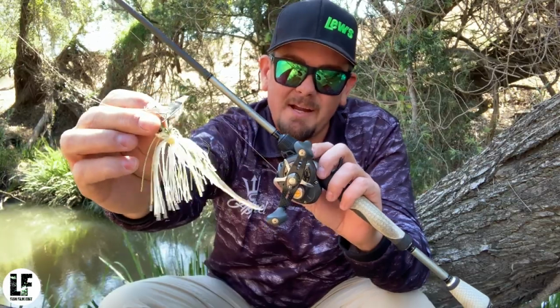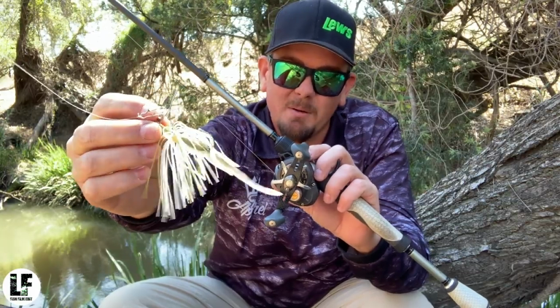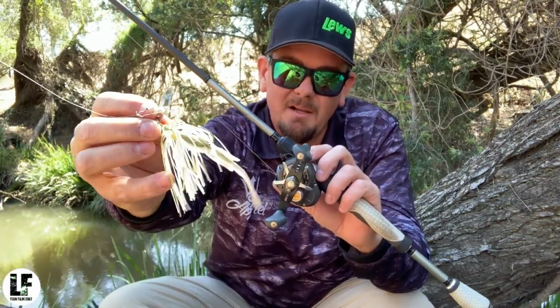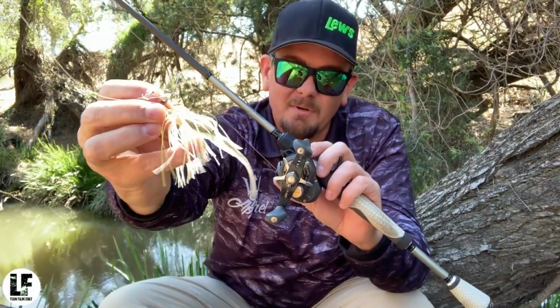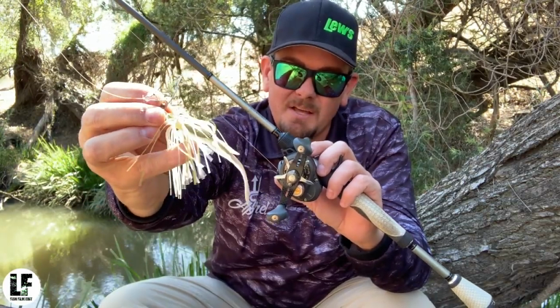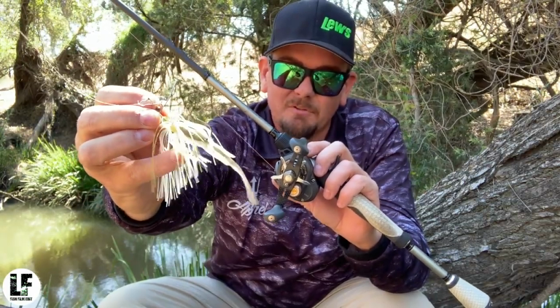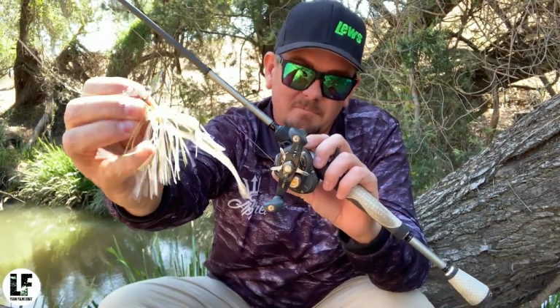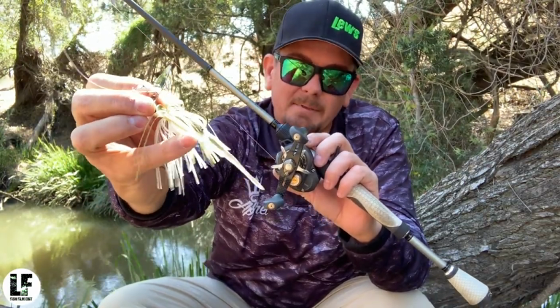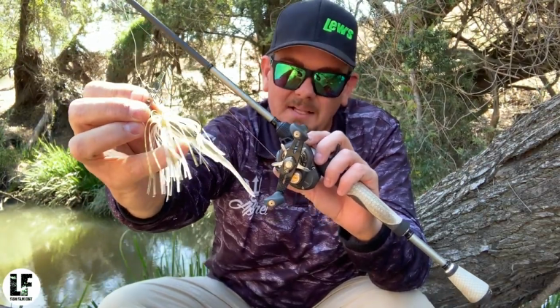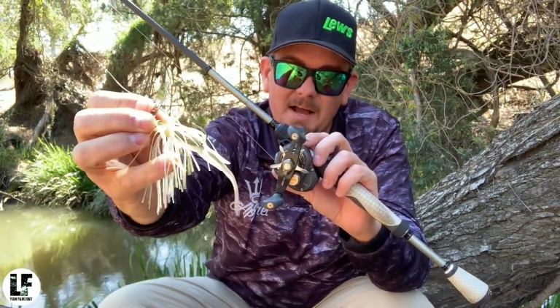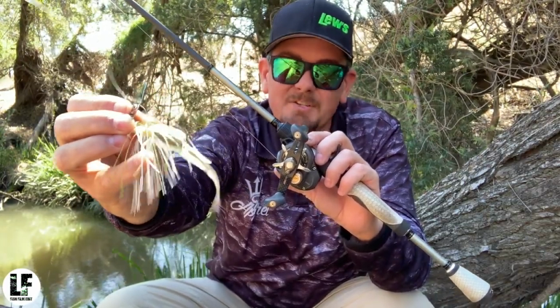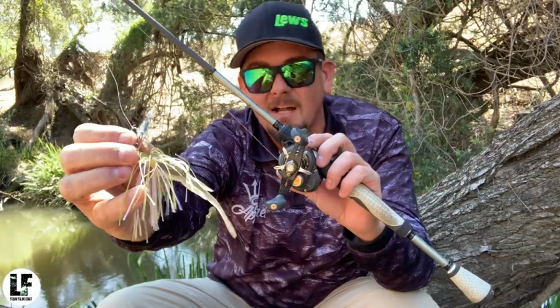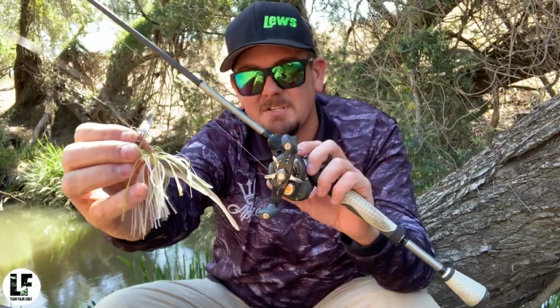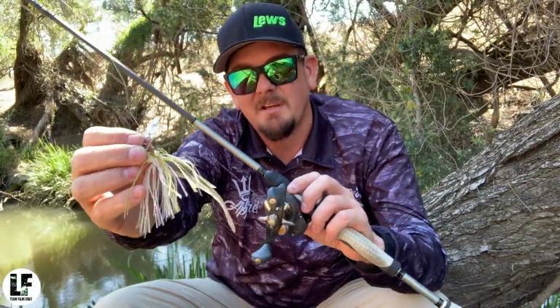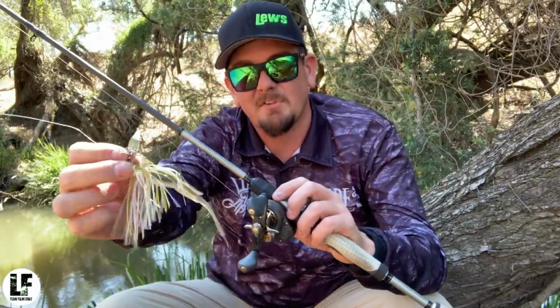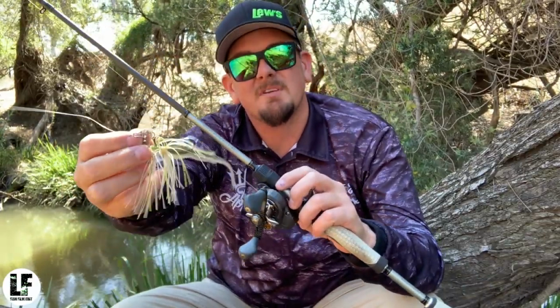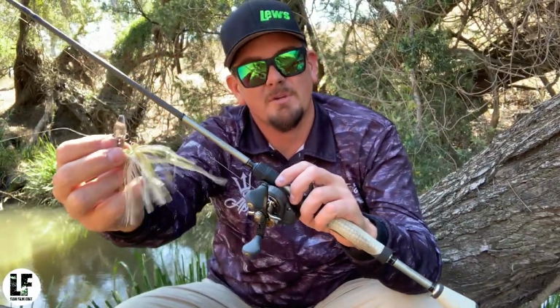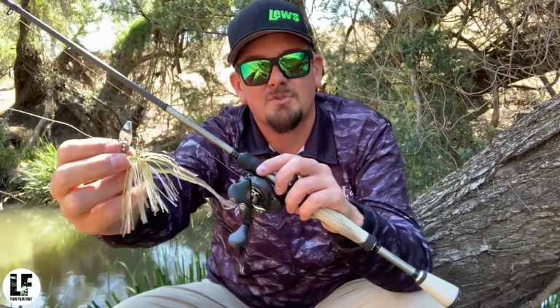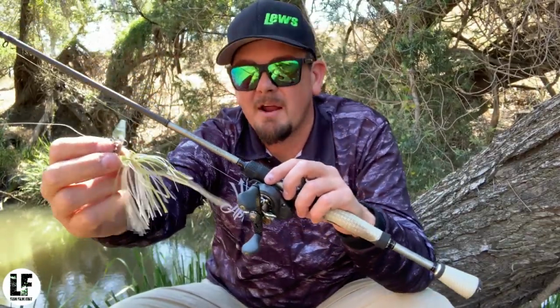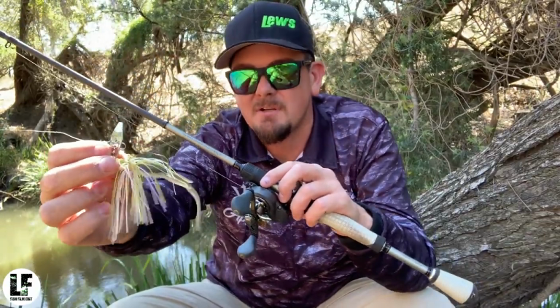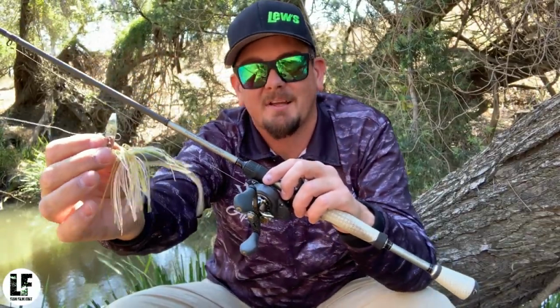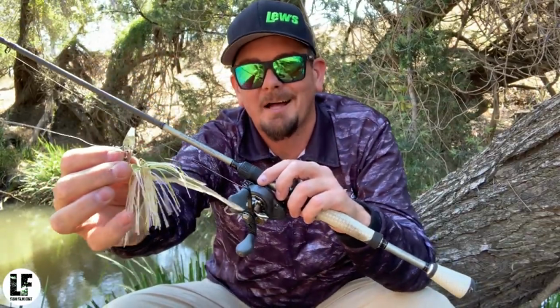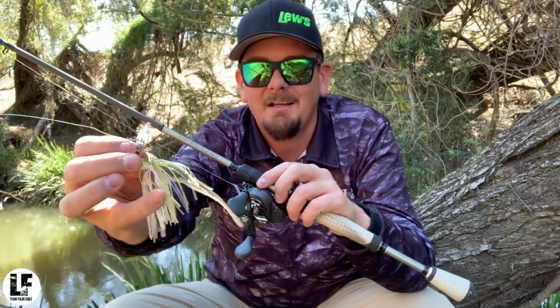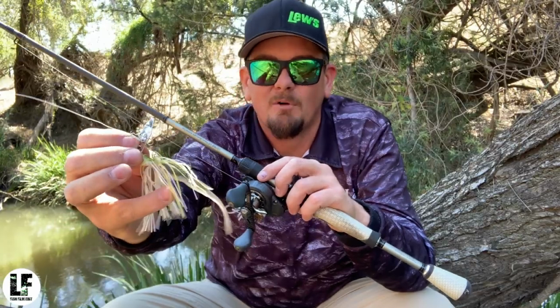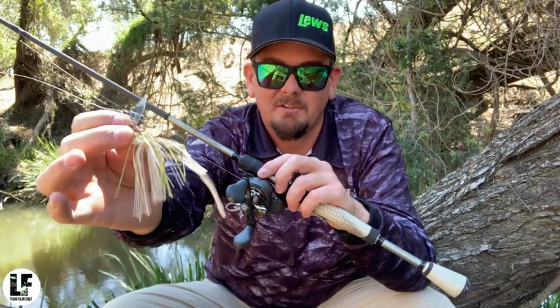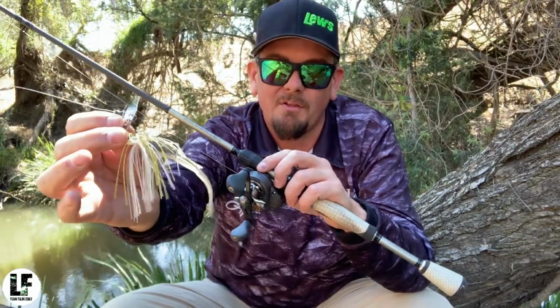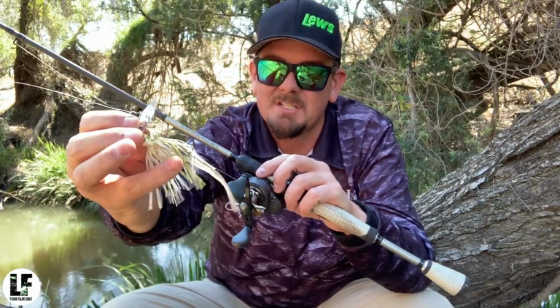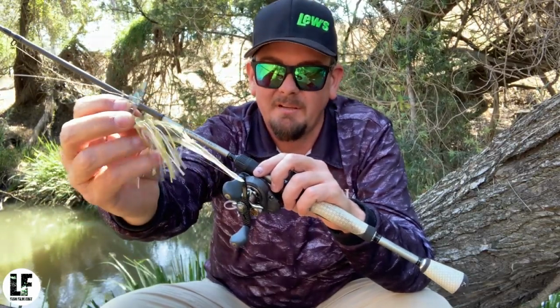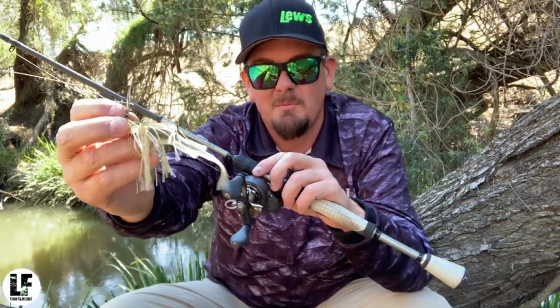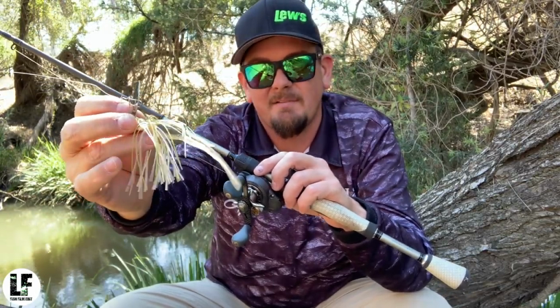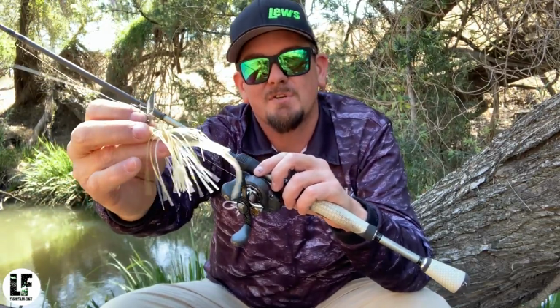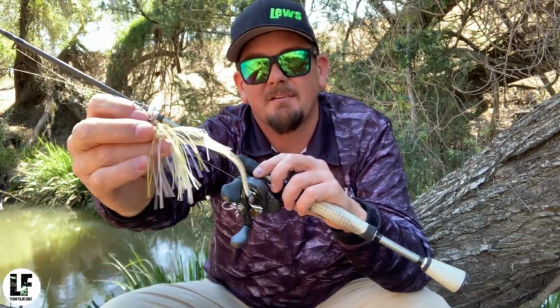This is the one I fished the other day, it's already kitted out with a little trailer. I'm going to change the color this session — going for something that imitates more of the shrimp, the crayfish, like a darker color. I'll run this lighter color through winter, typically, just to mimic the forage fish that are kicking around.